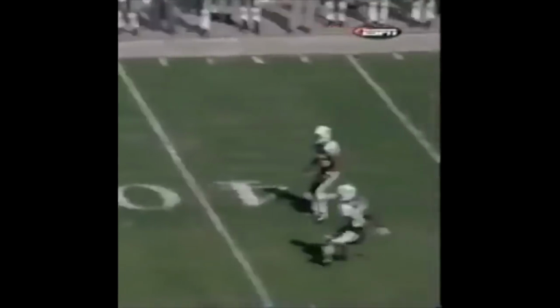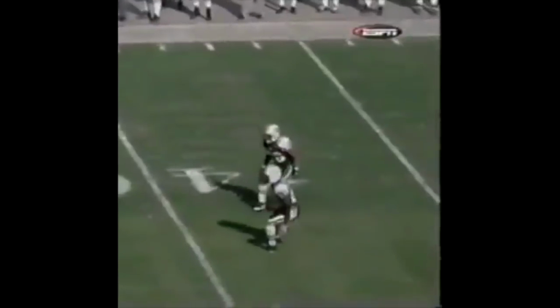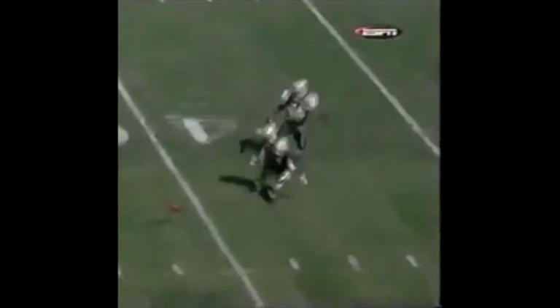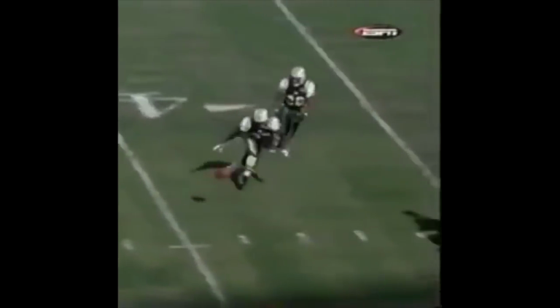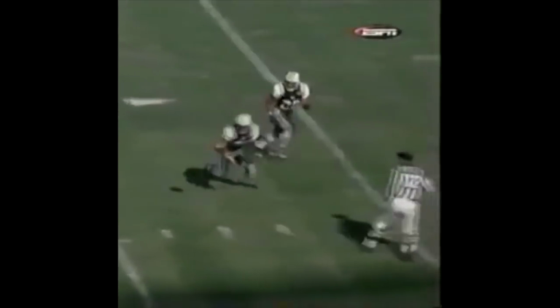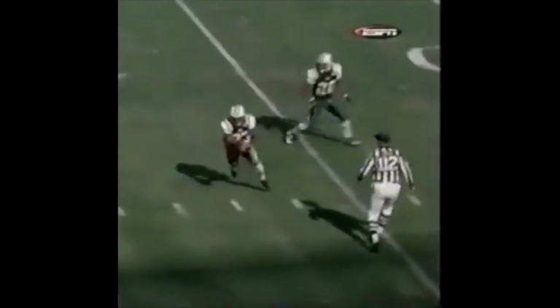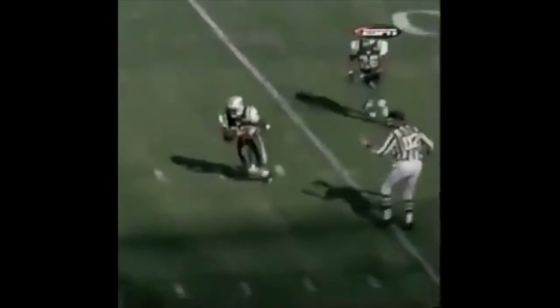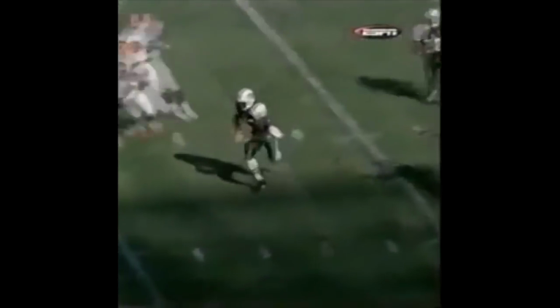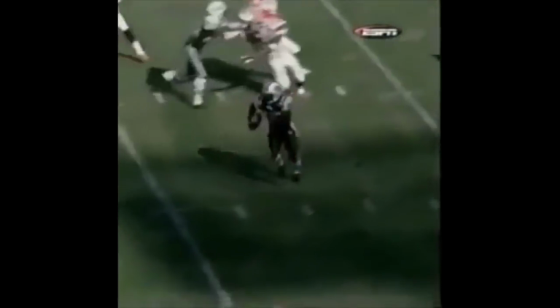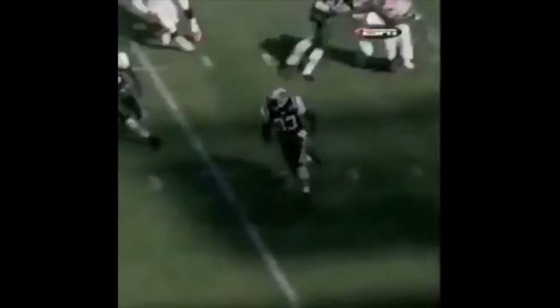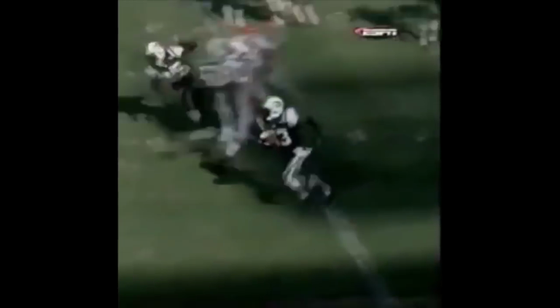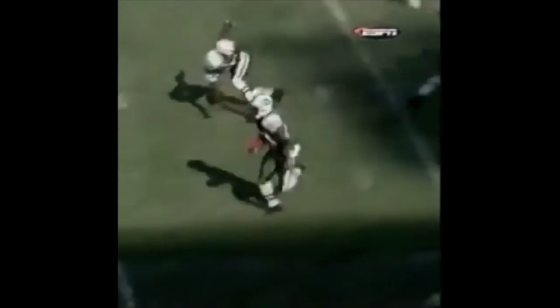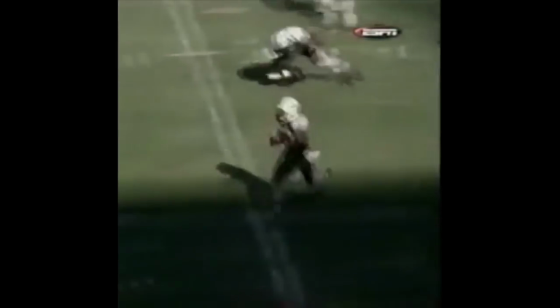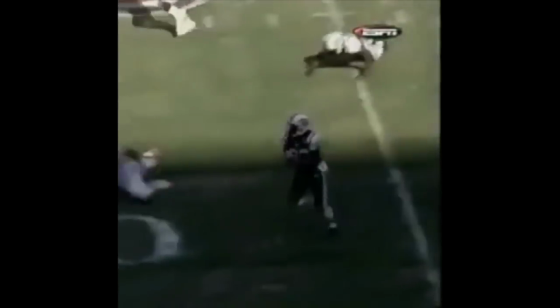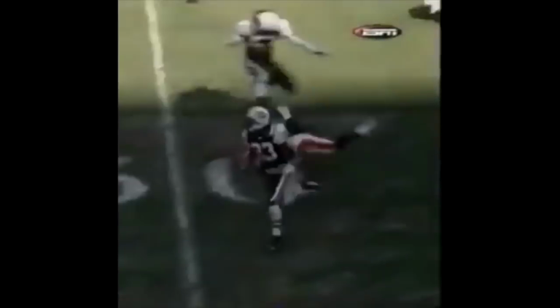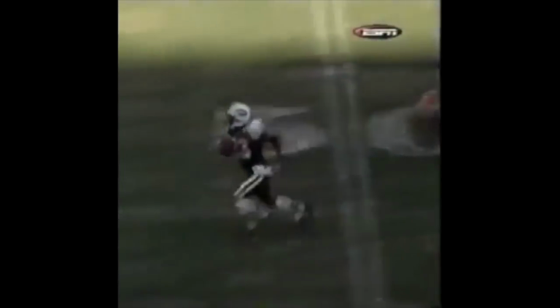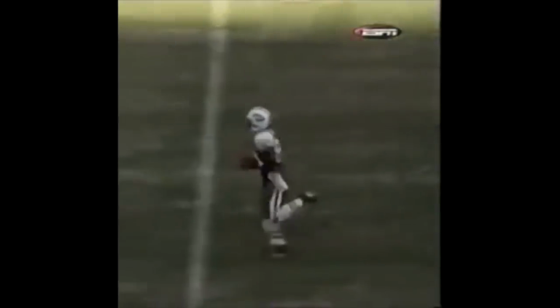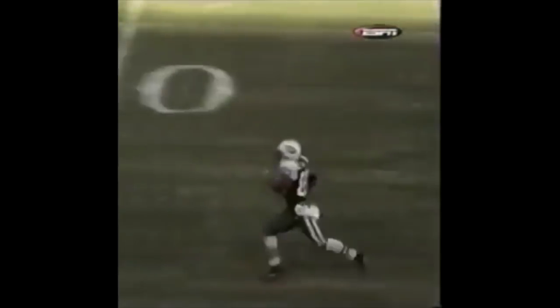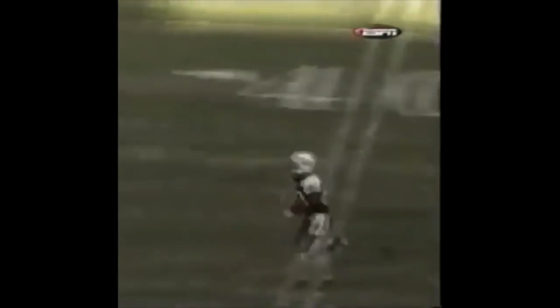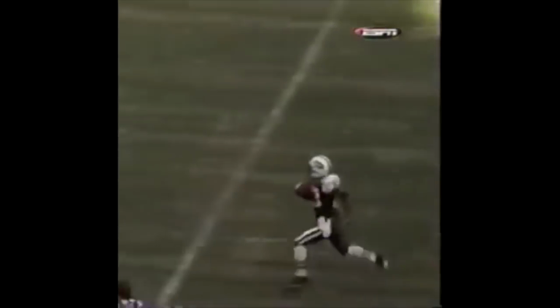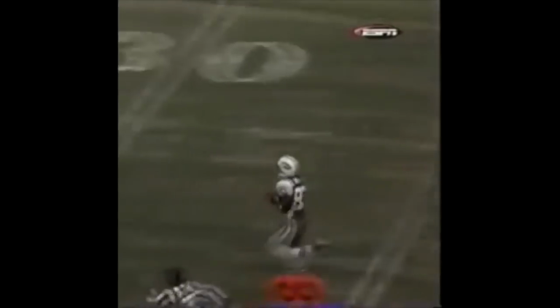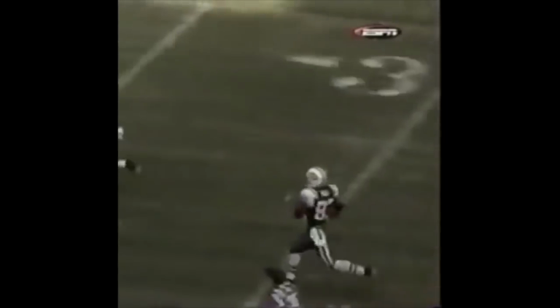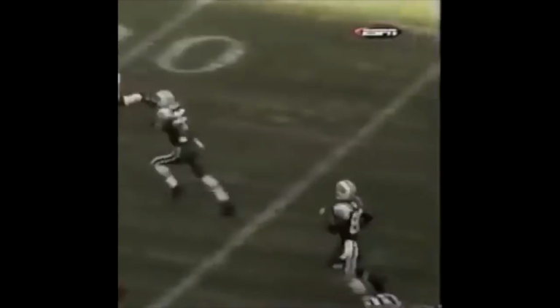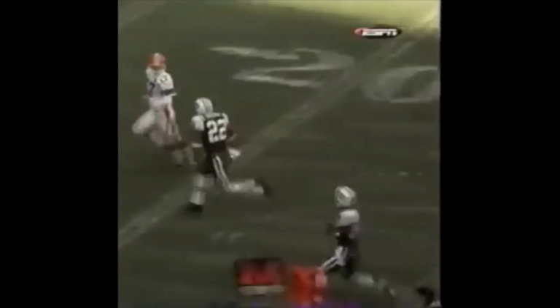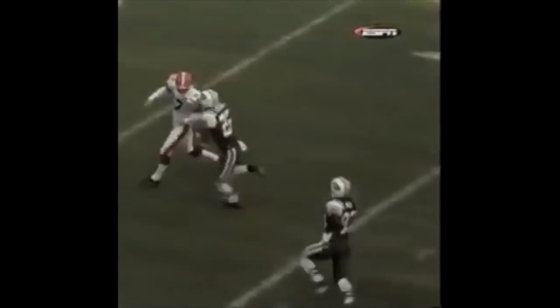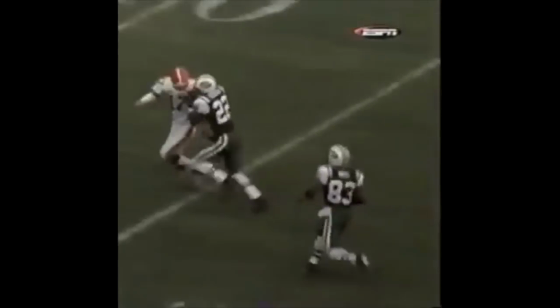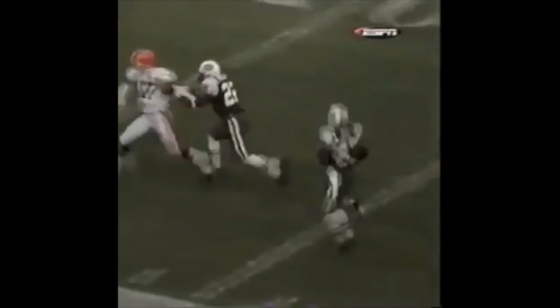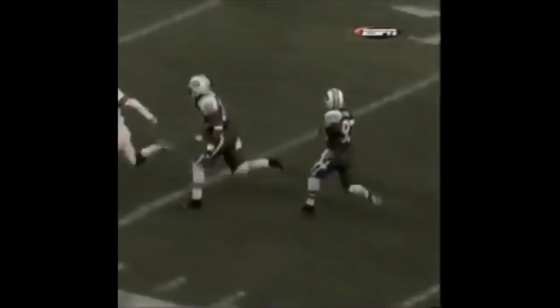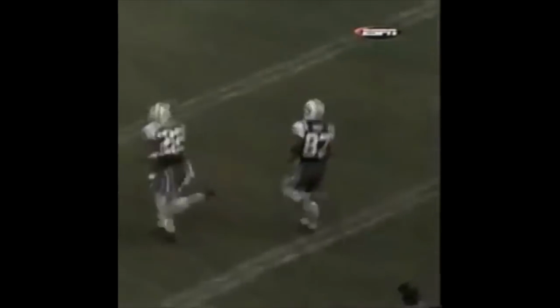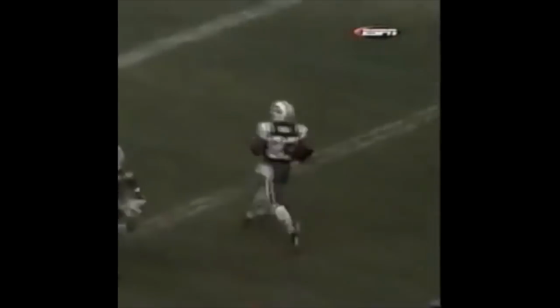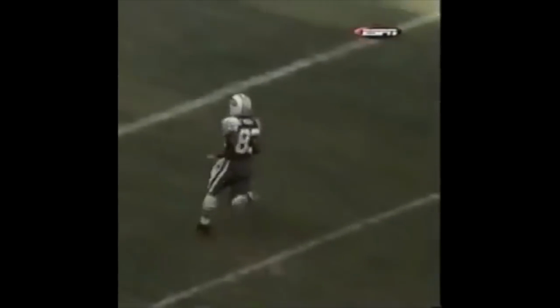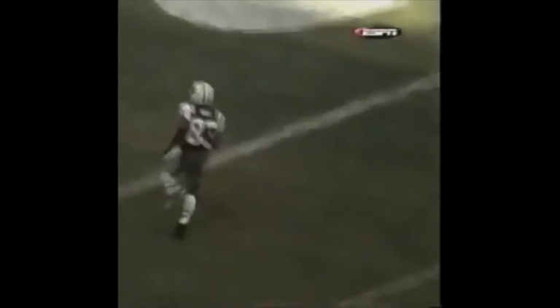He puts his left foot into a wobbly kick that bounces at the Jet 40 — picked up and flying down the left side of the field, Santana Moss. He's to the 50, left sideline 40, down to the 30, at the 20, 10, 5 — touchdown!